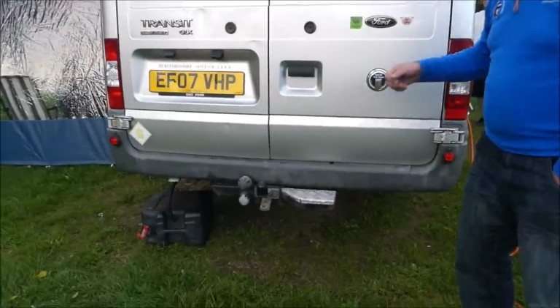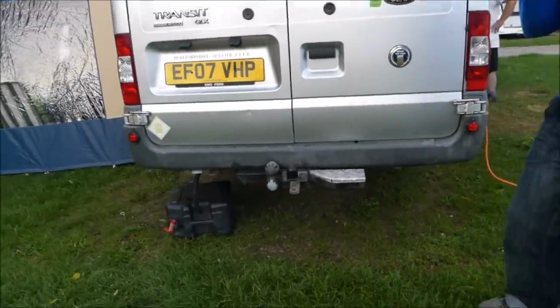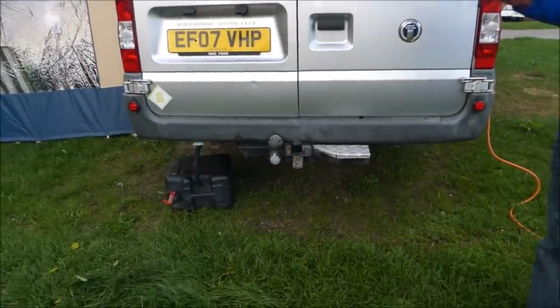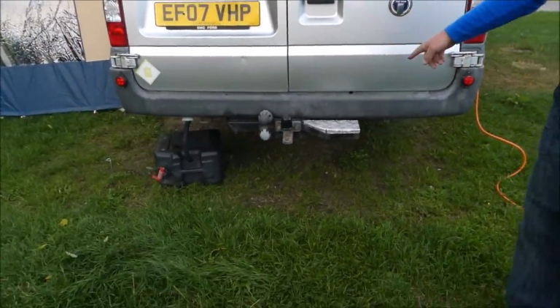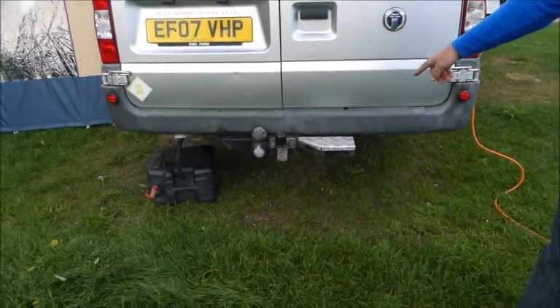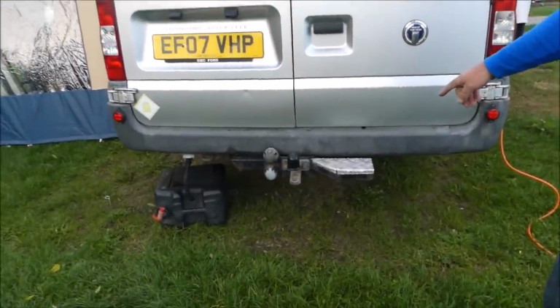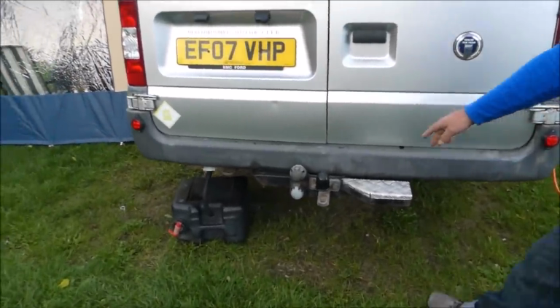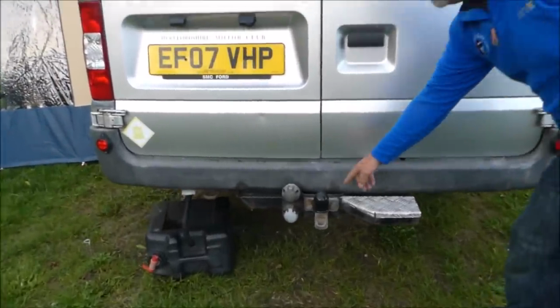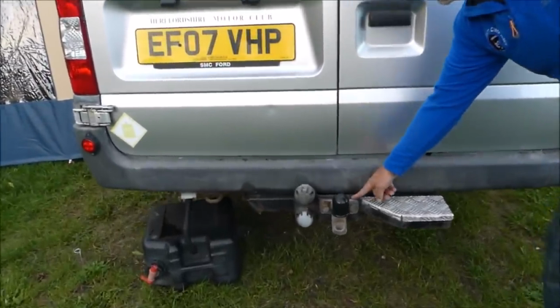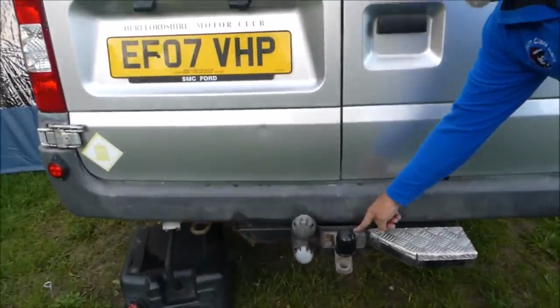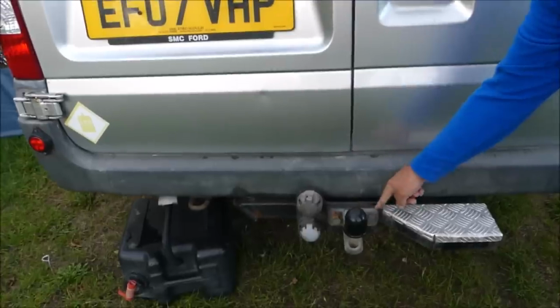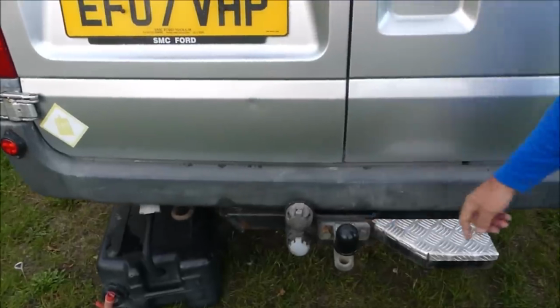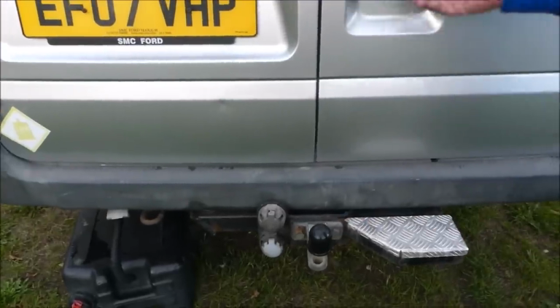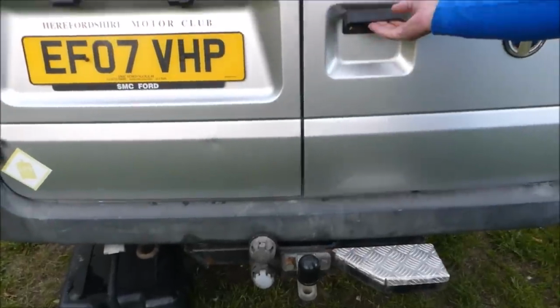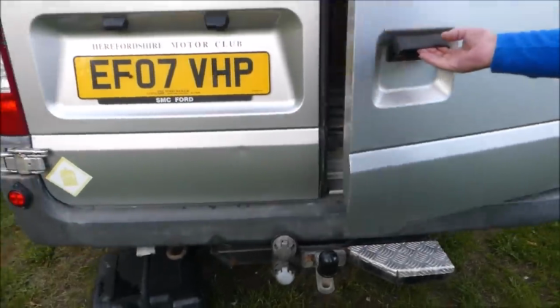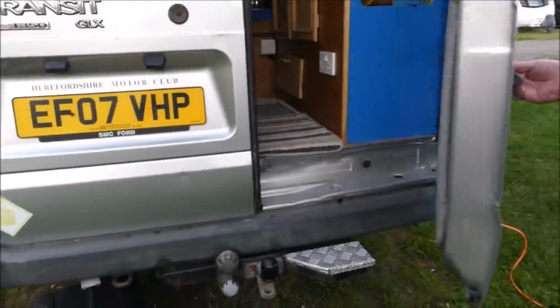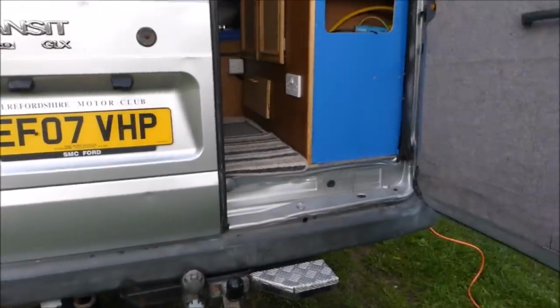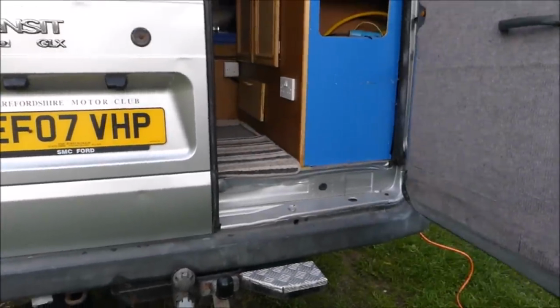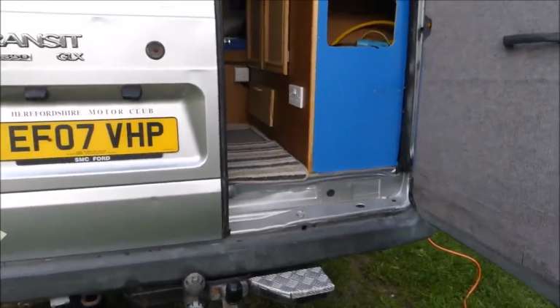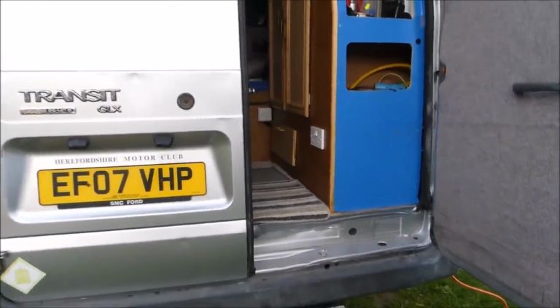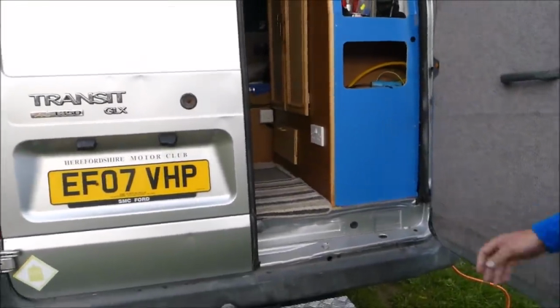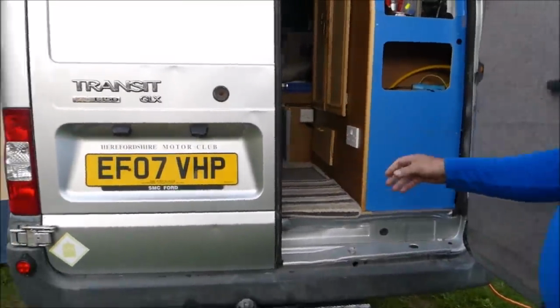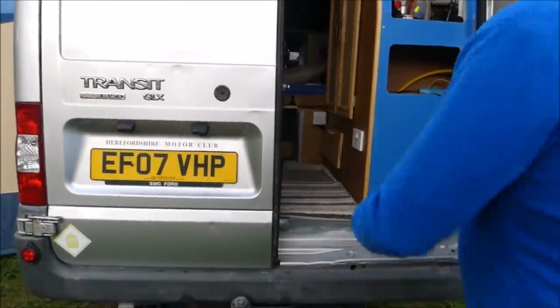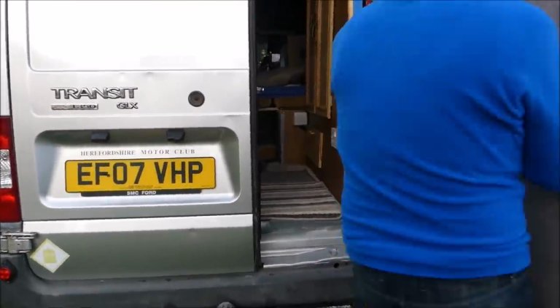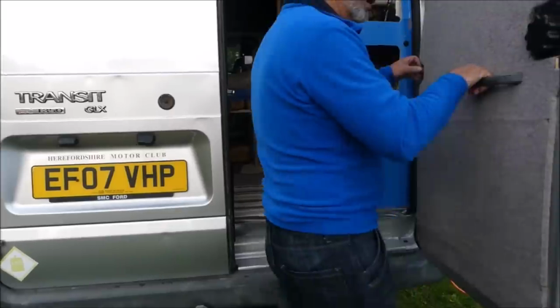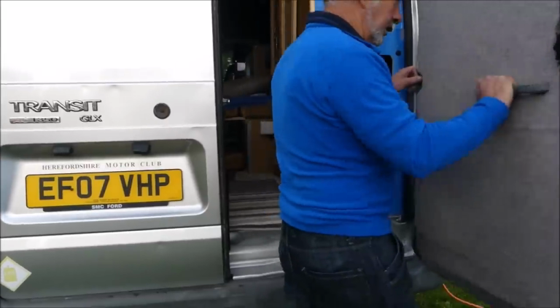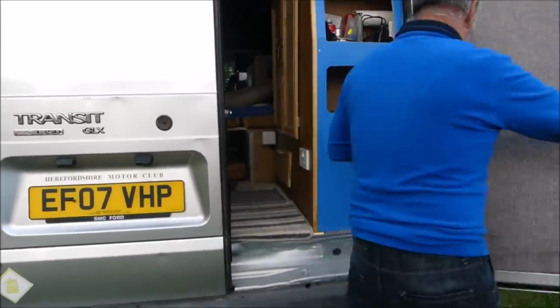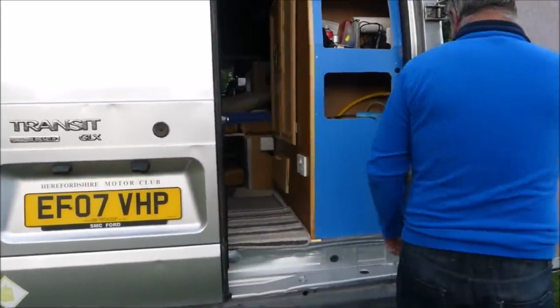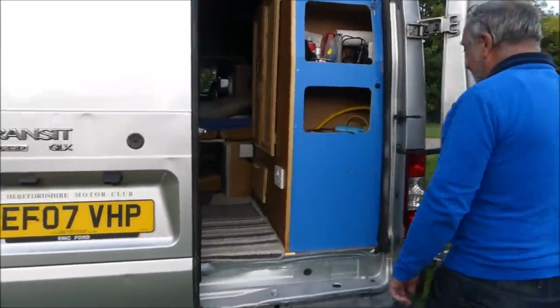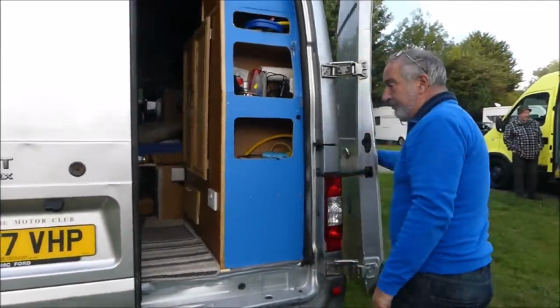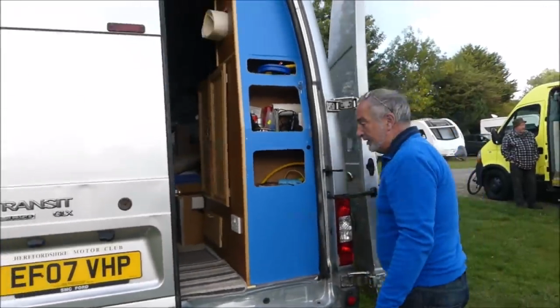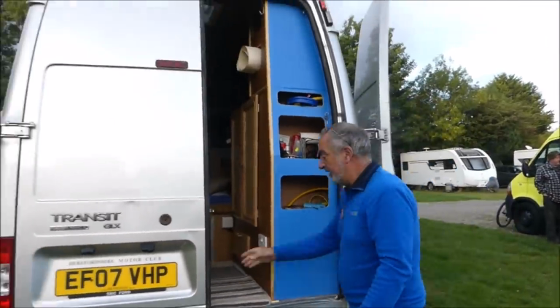I made a step to go on the back, sat straight underneath the tow ball. You only need the one side because I go in and out through that side. But the doors do open right the way around 360 degrees.